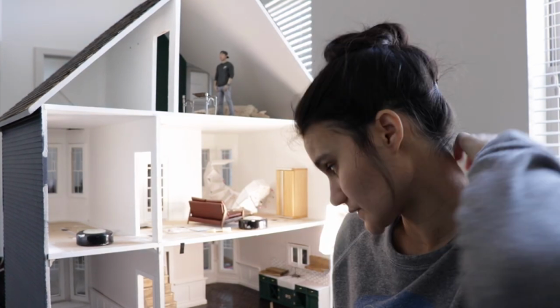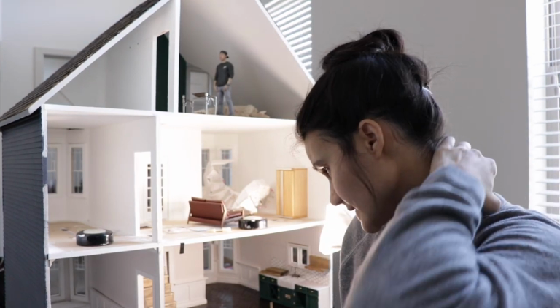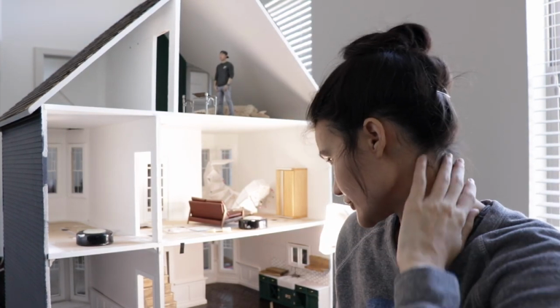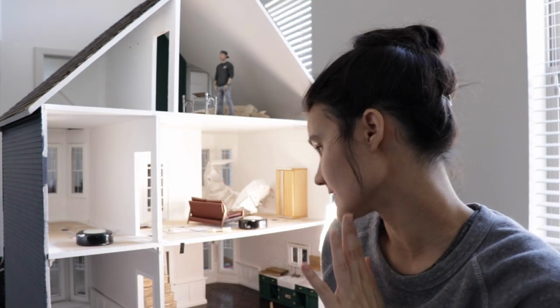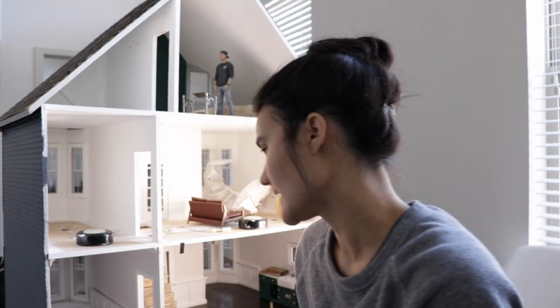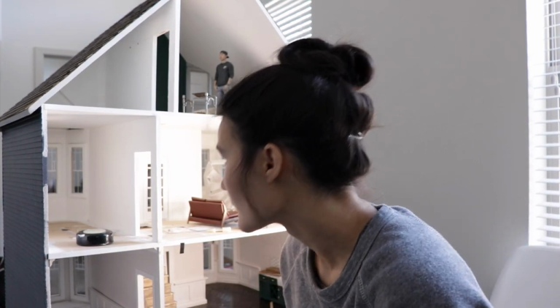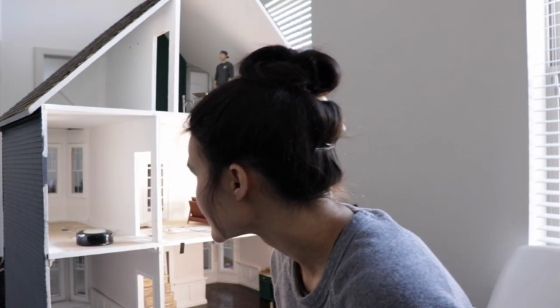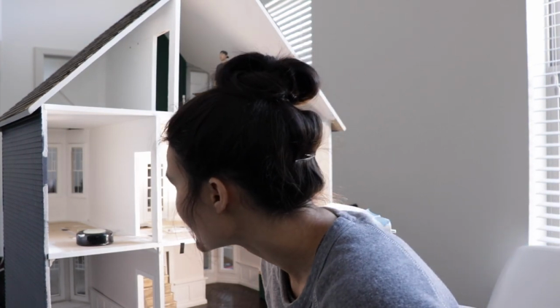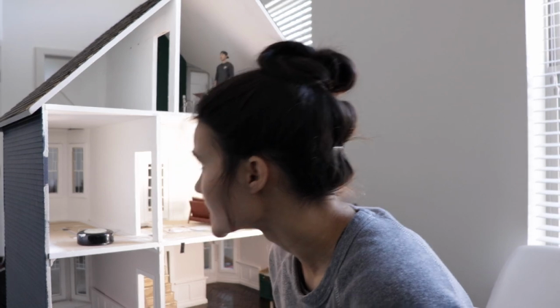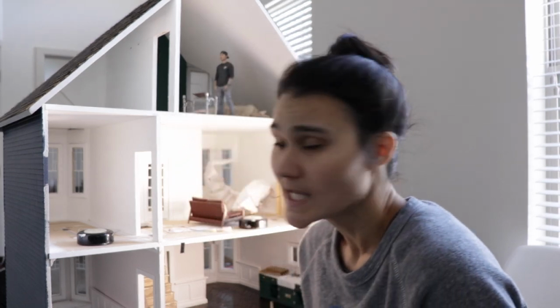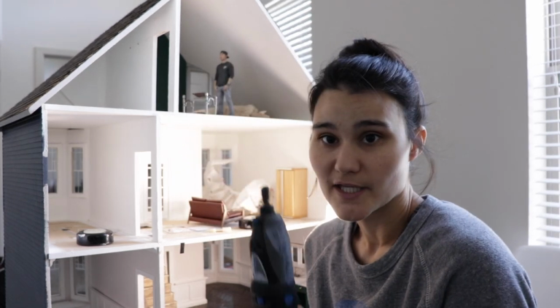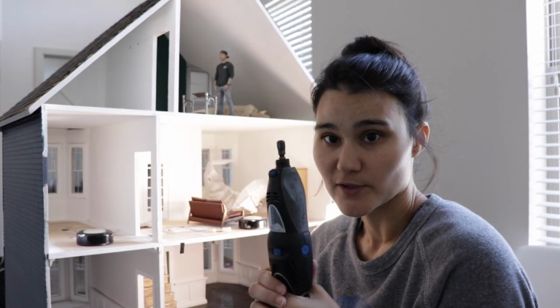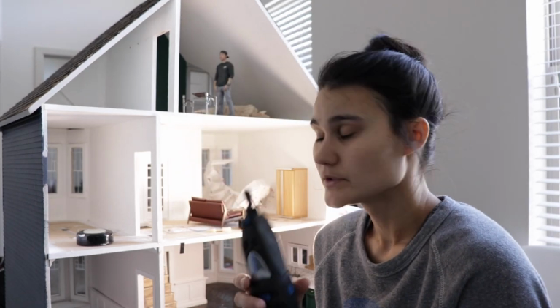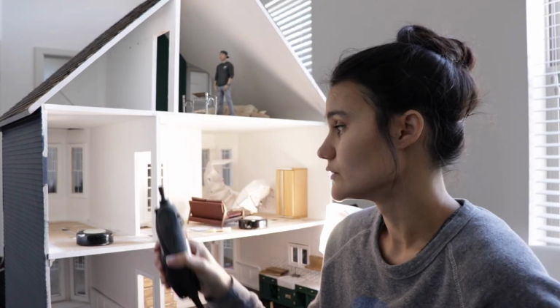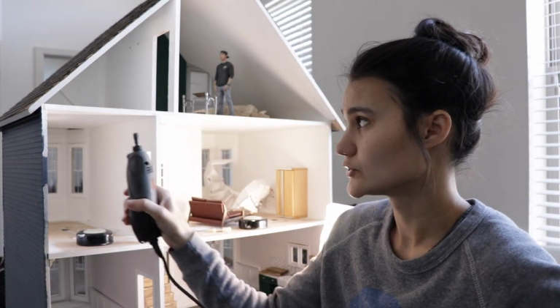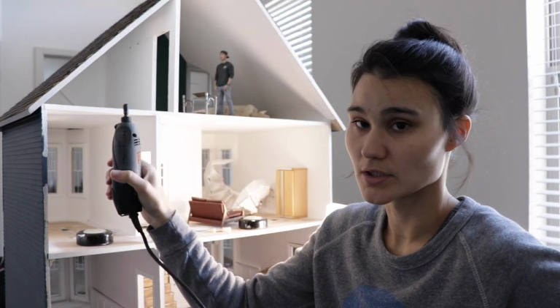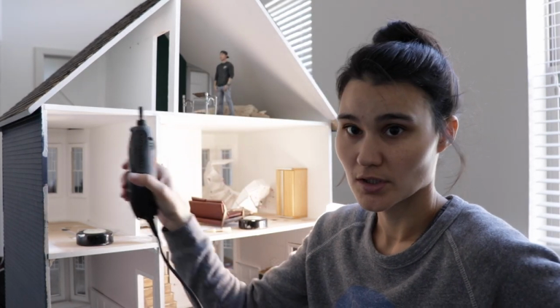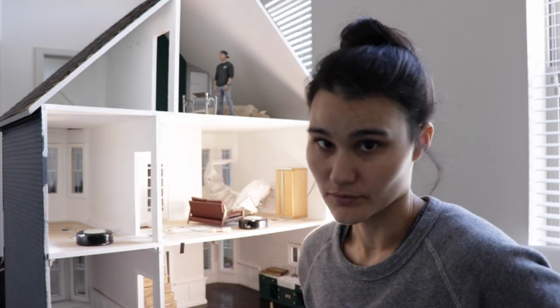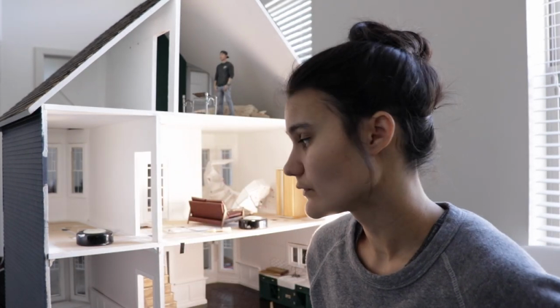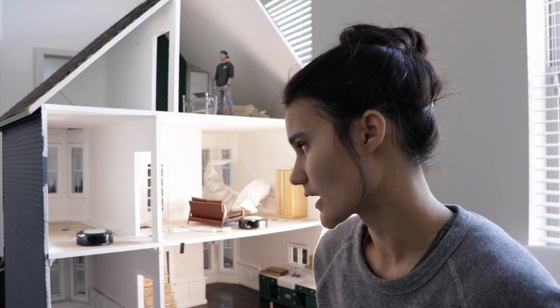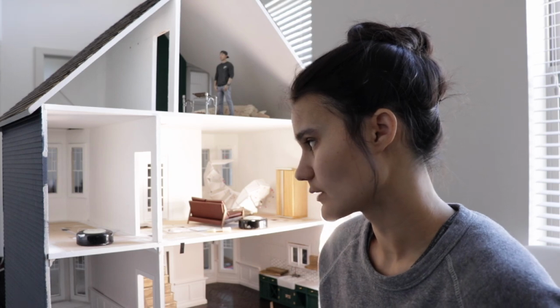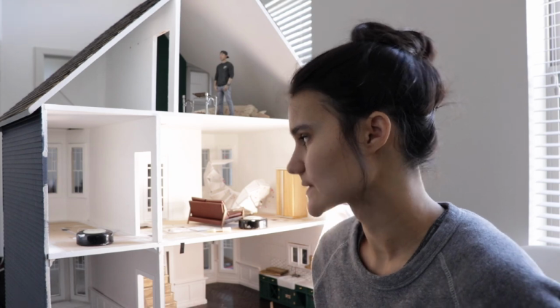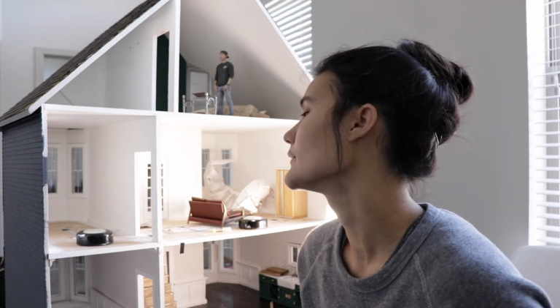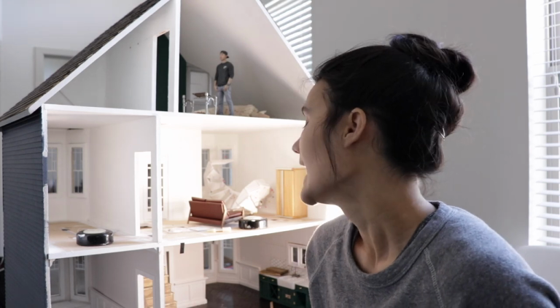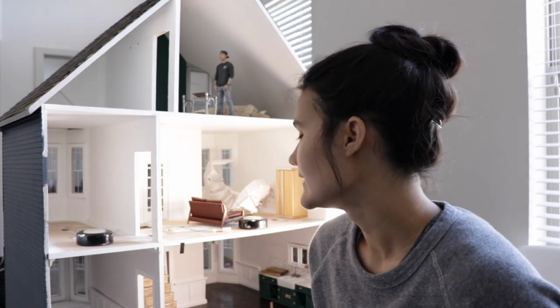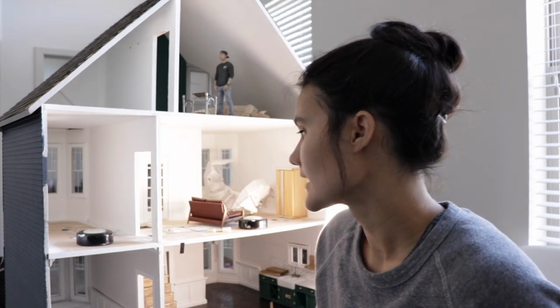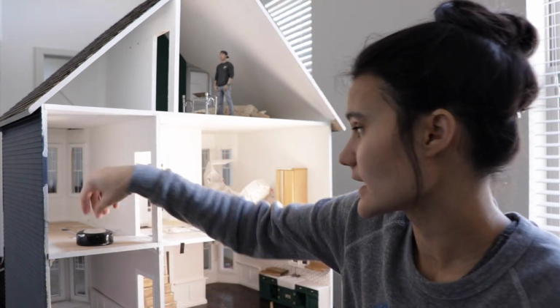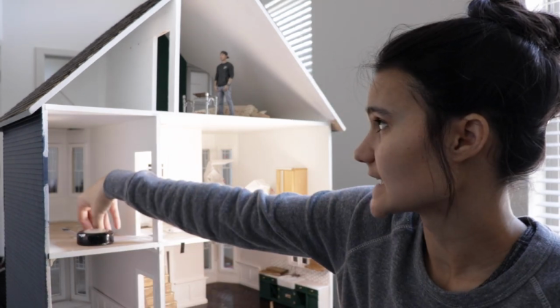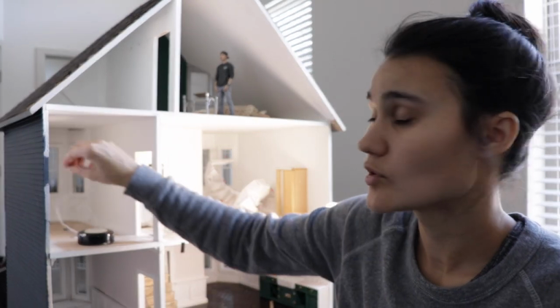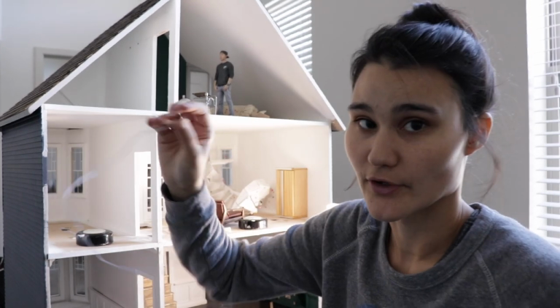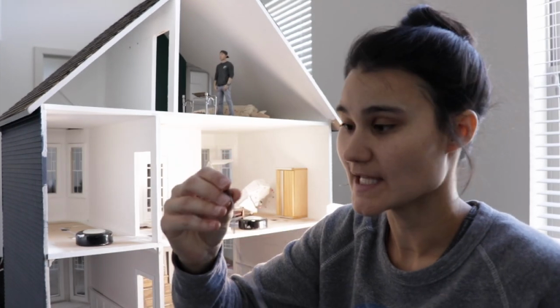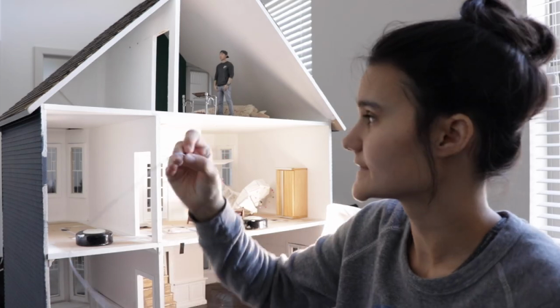First thing I need to do is map out where I want the lights to go in the ceiling, and then use my Dremel to drill holes where the wiring is going to go through. Then I'm going to have to cut a second hole for the housing.